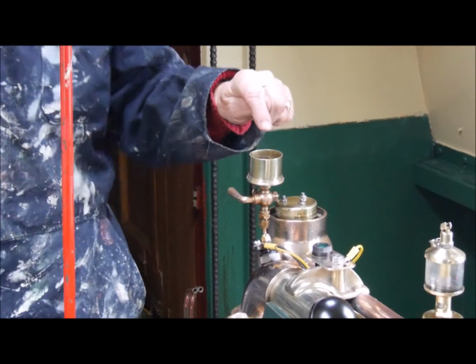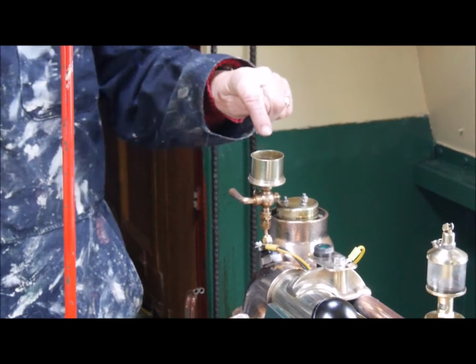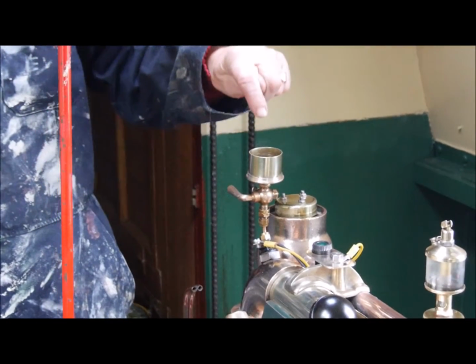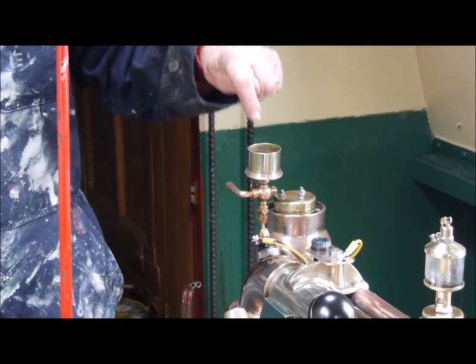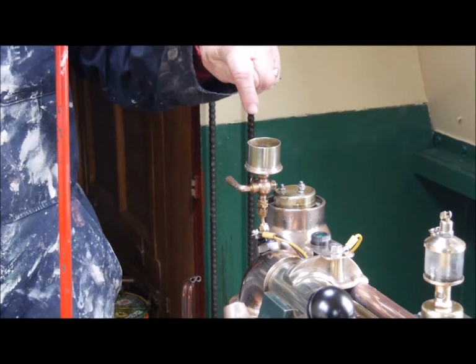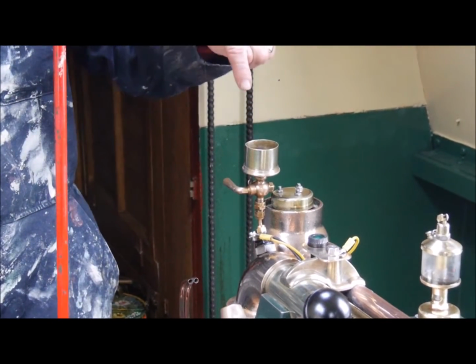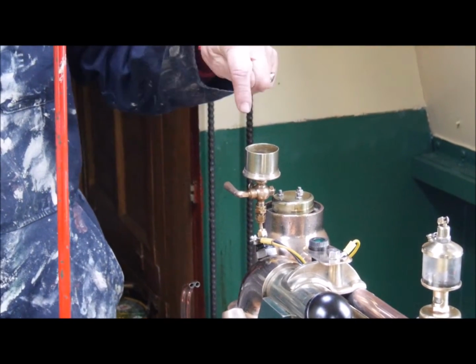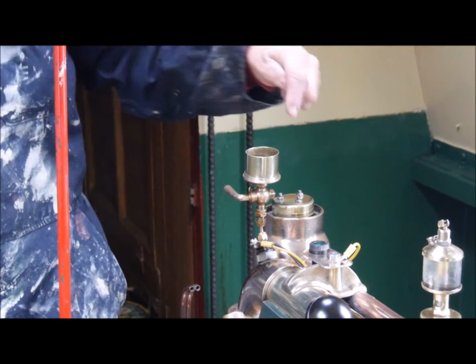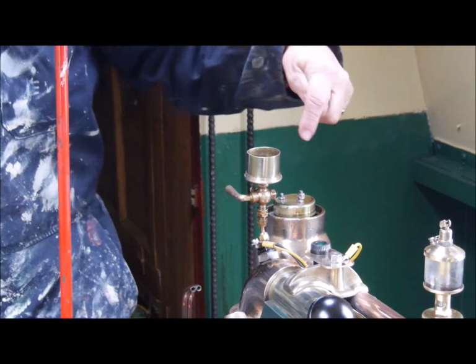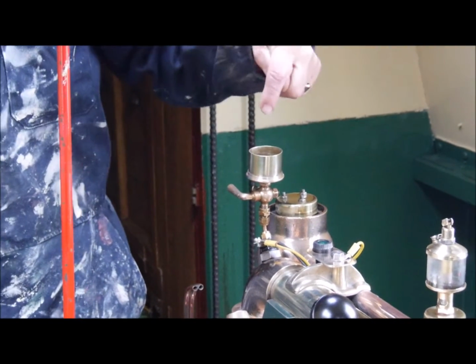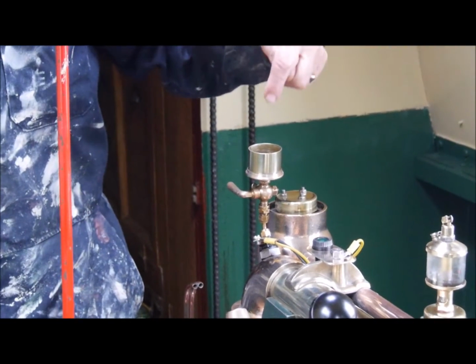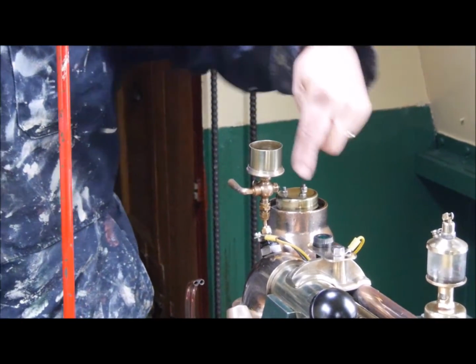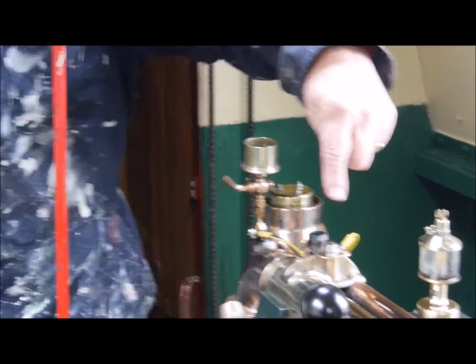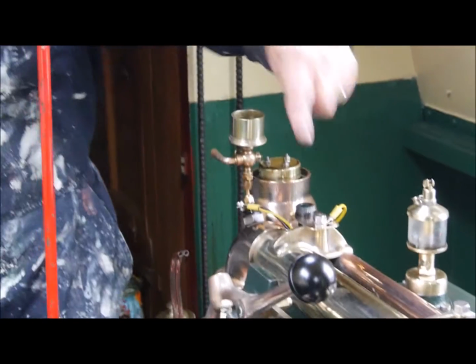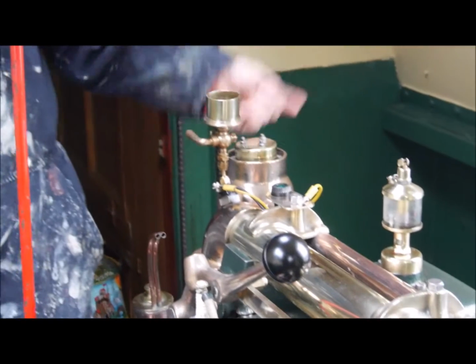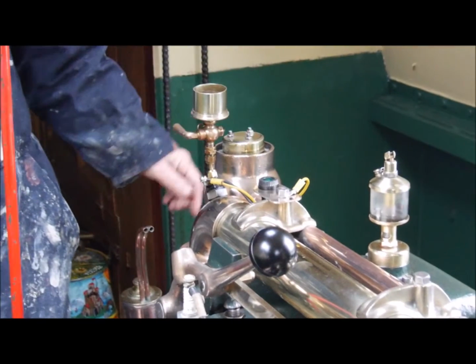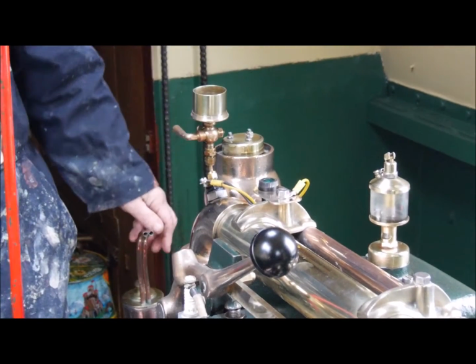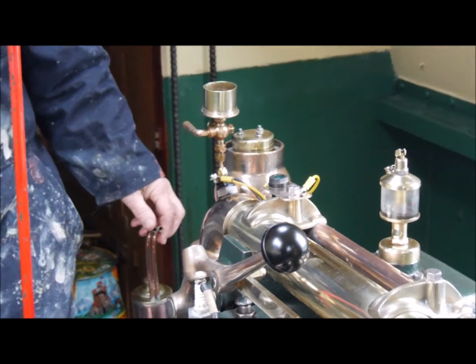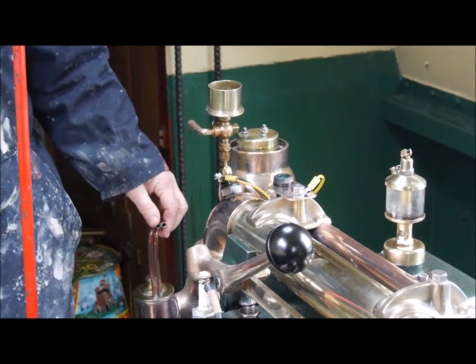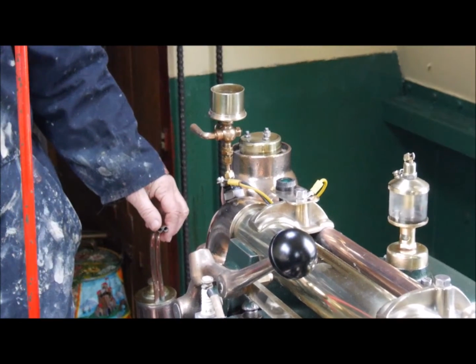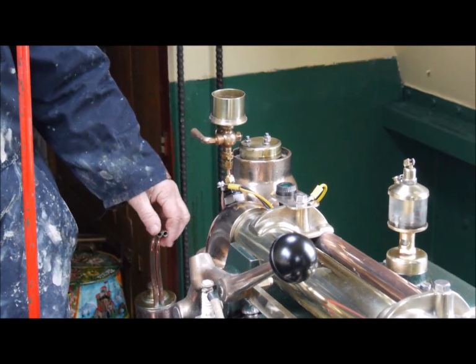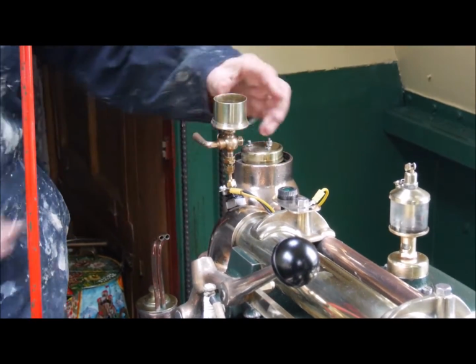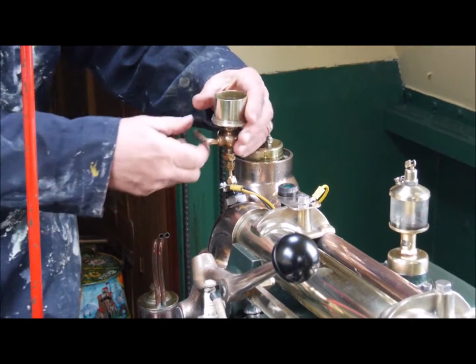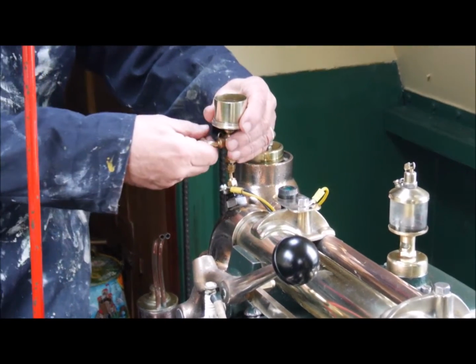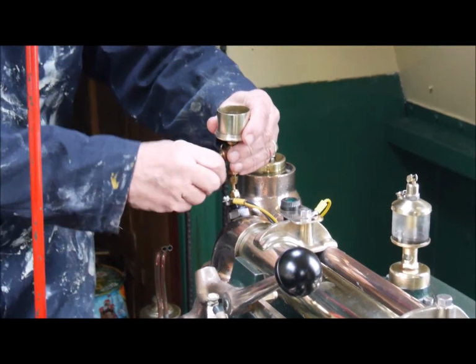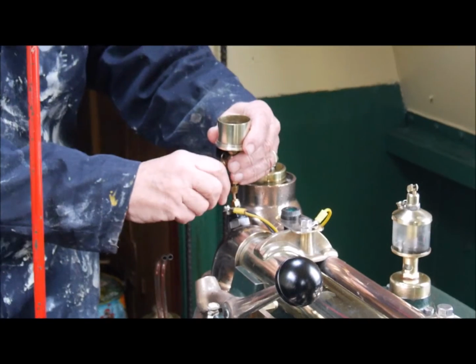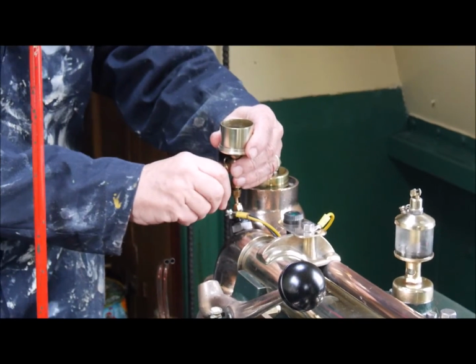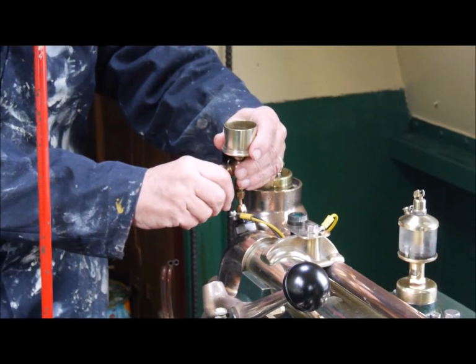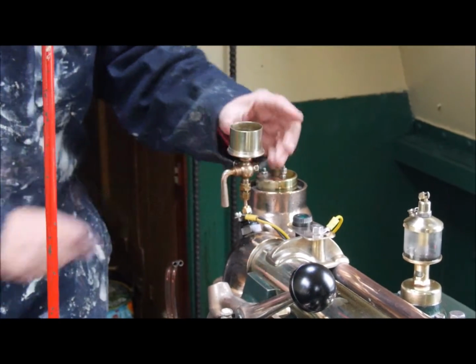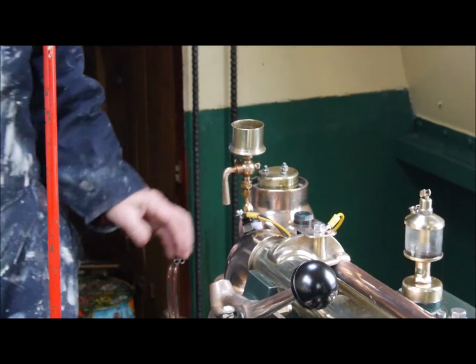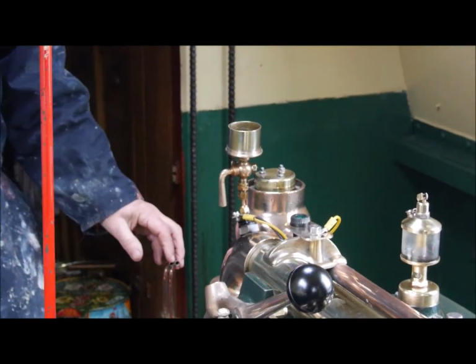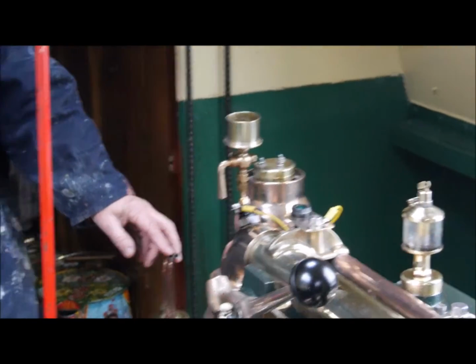The thermostat is a device which sends hot, burning diesel into the air intake to make it easier to start in cold weather. So turn that on — everything is now ready to start.